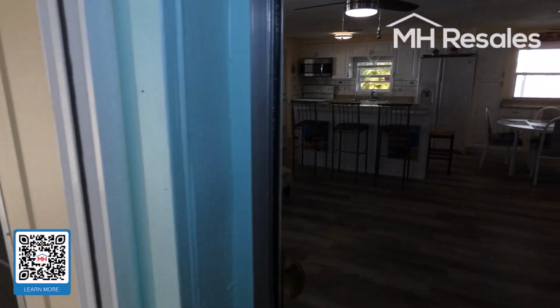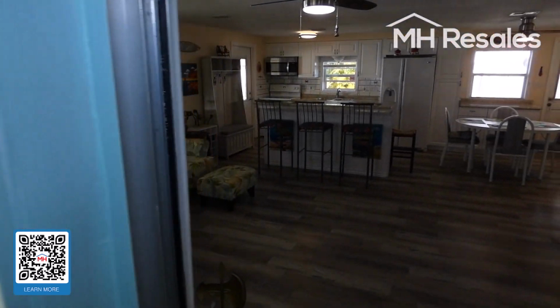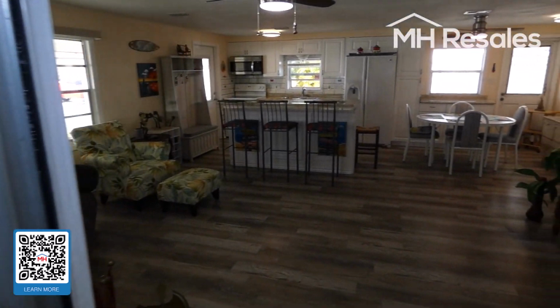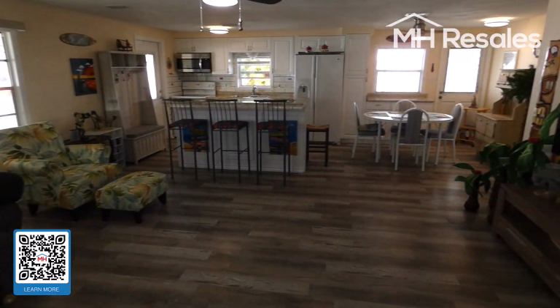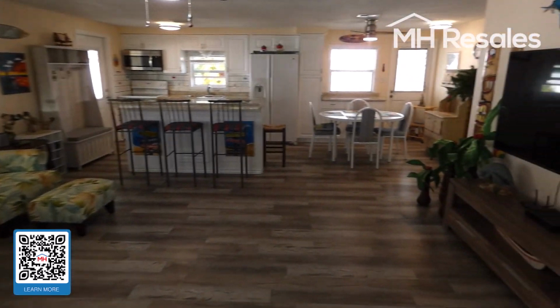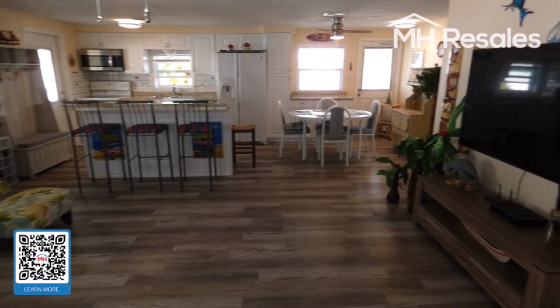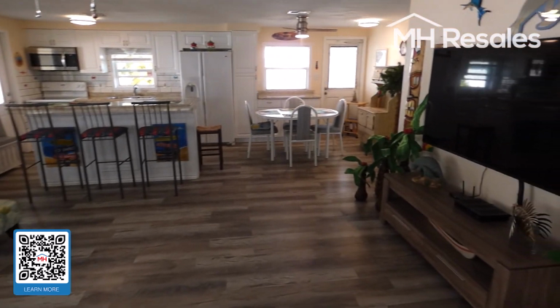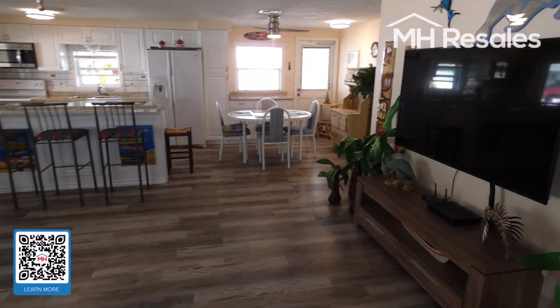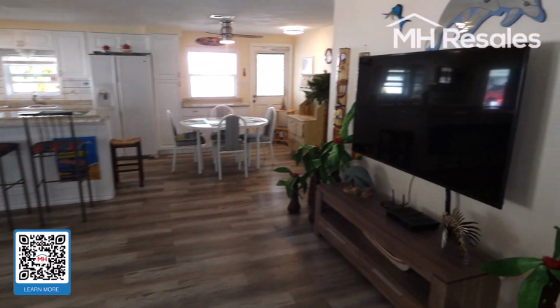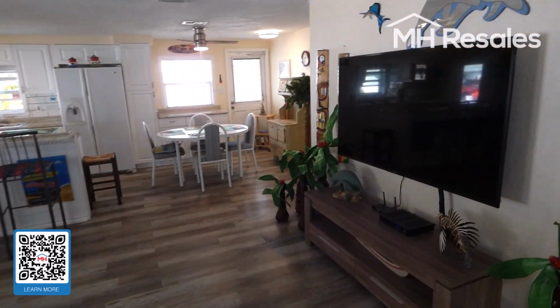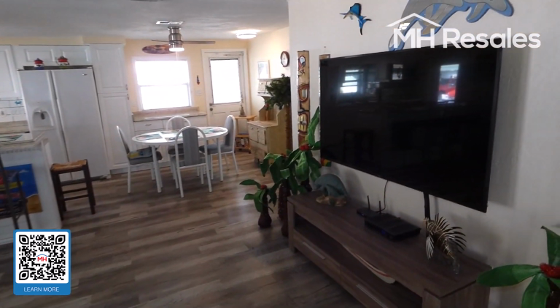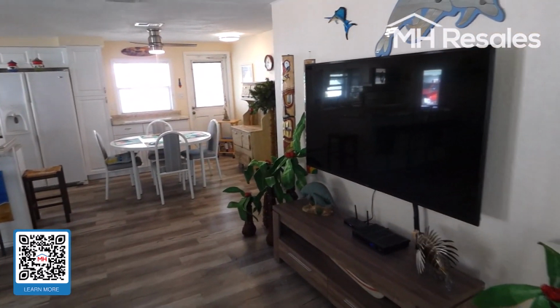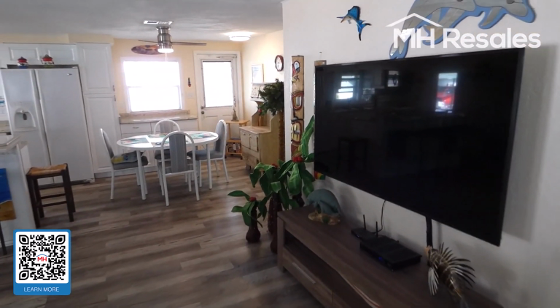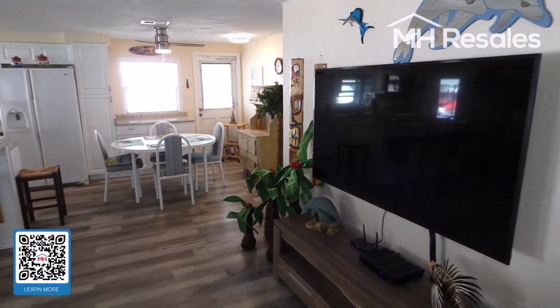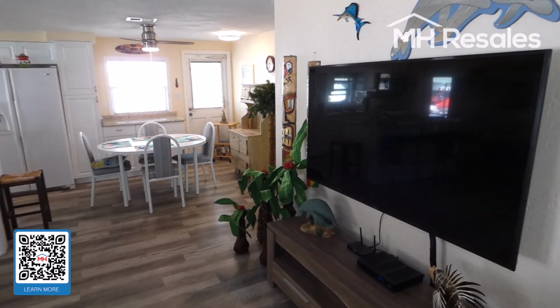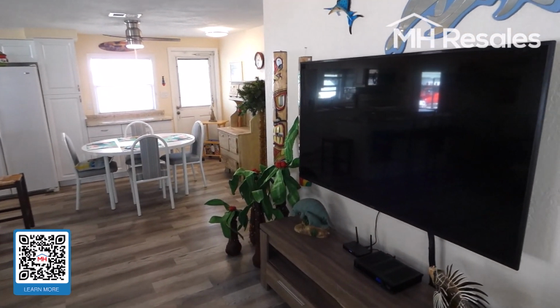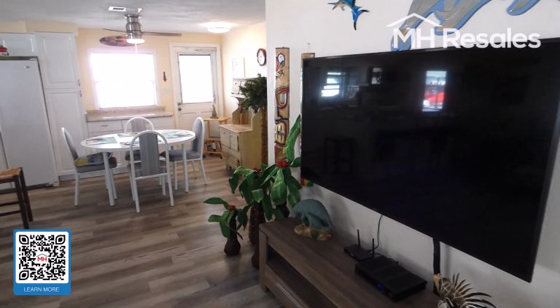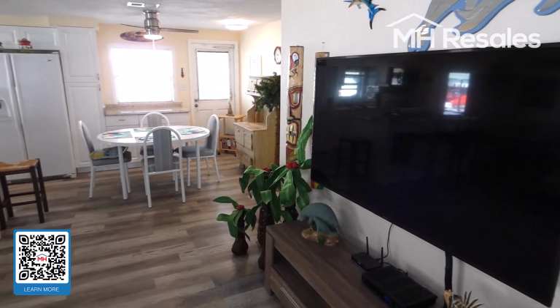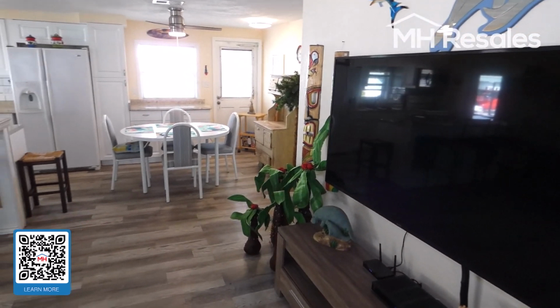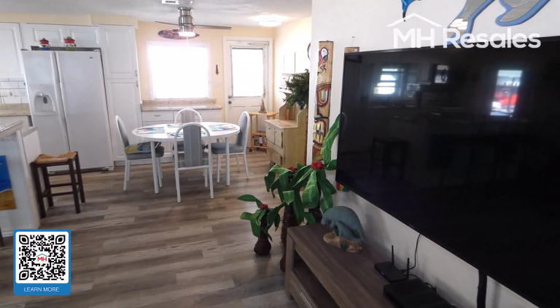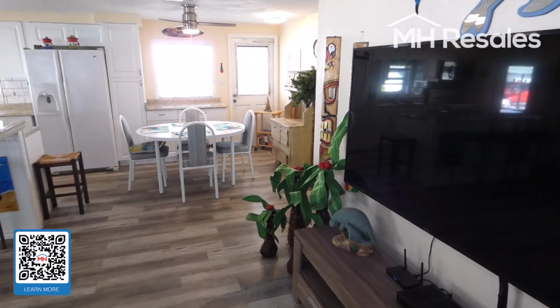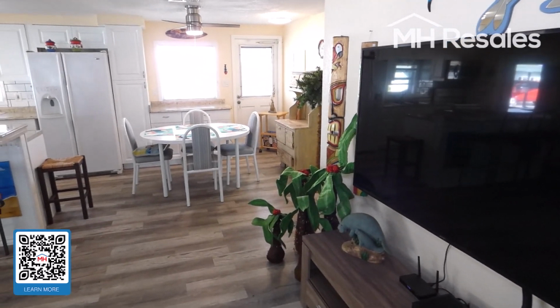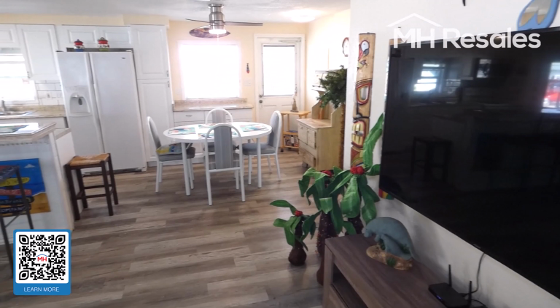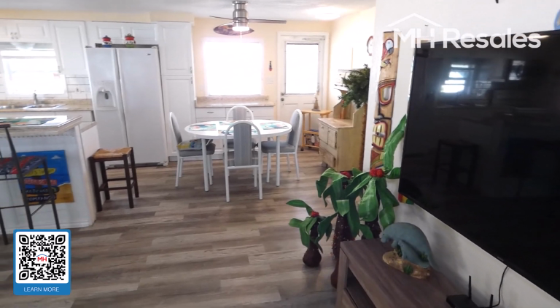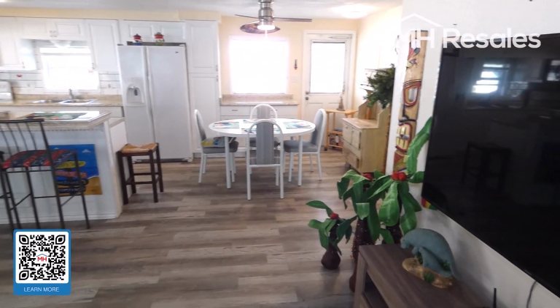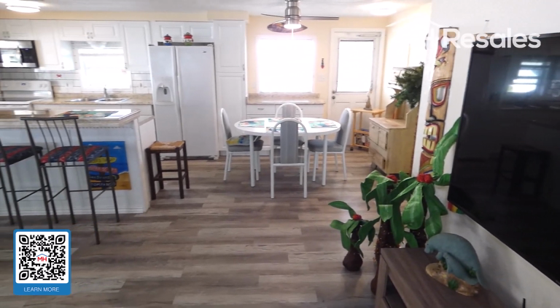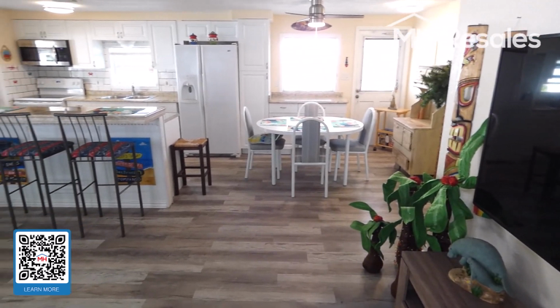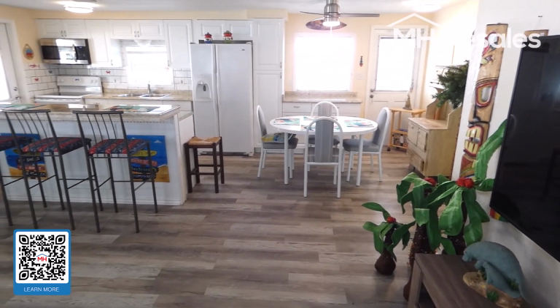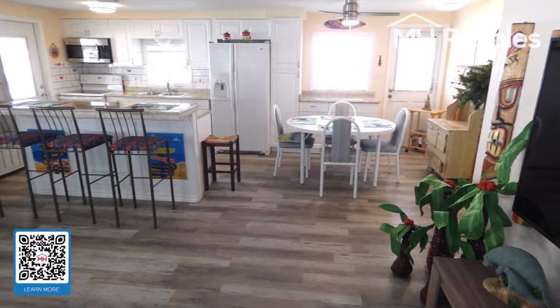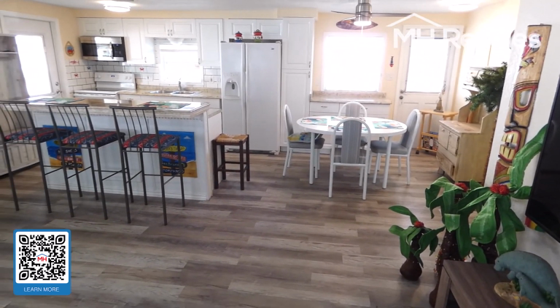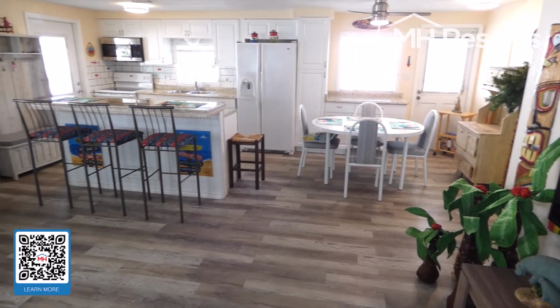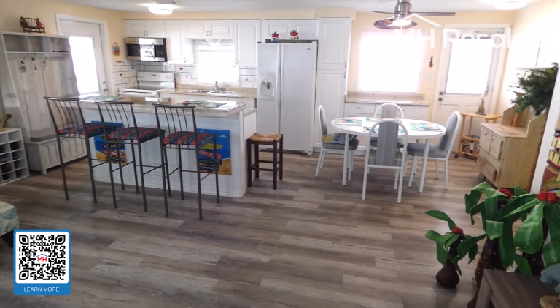And we have one final view of this open floor plan renovated home.